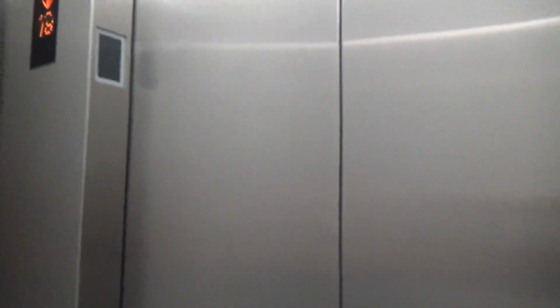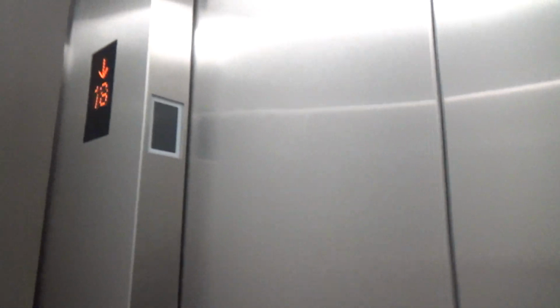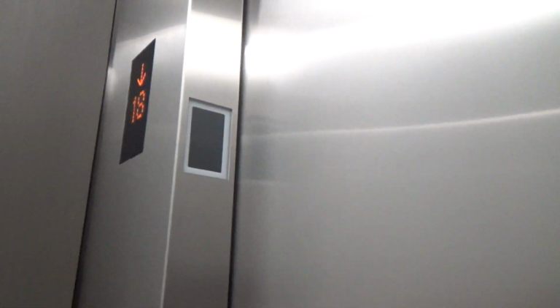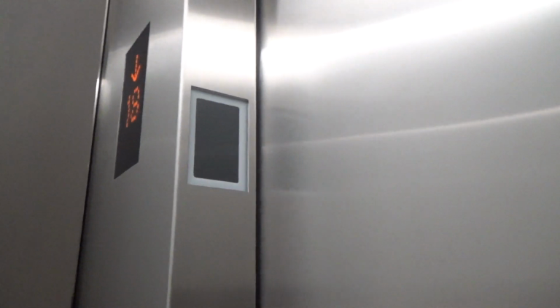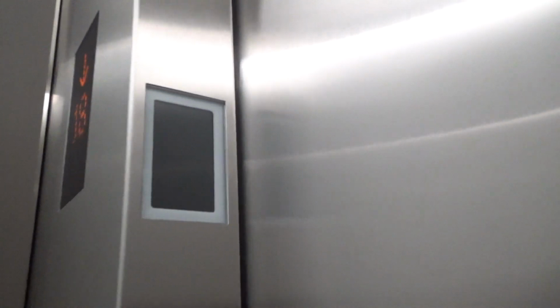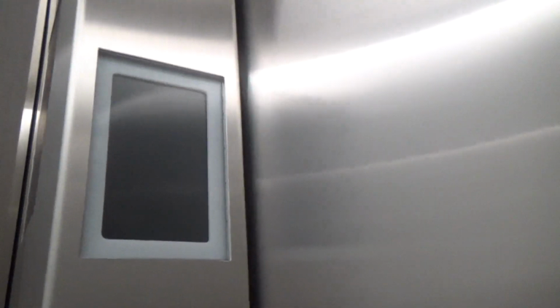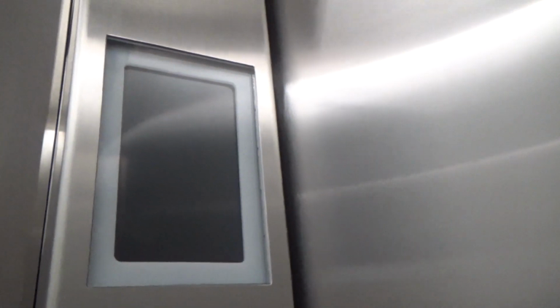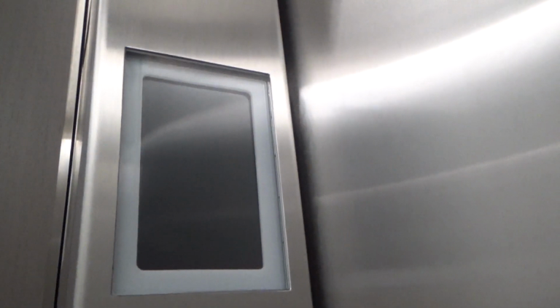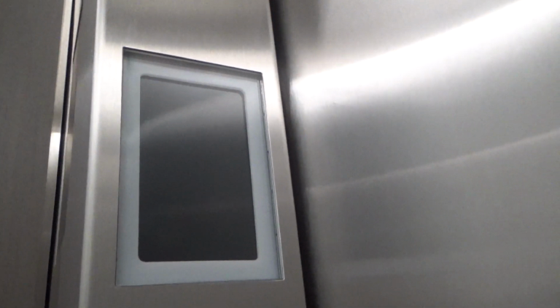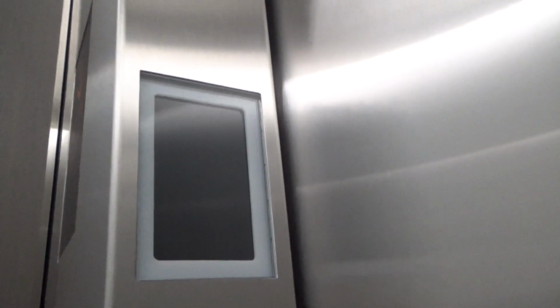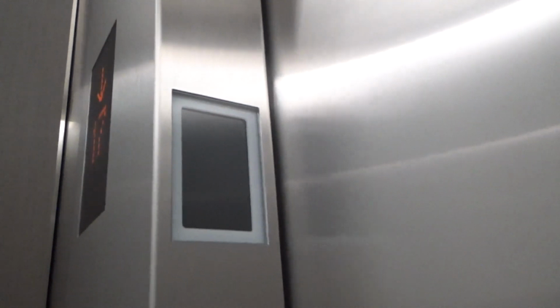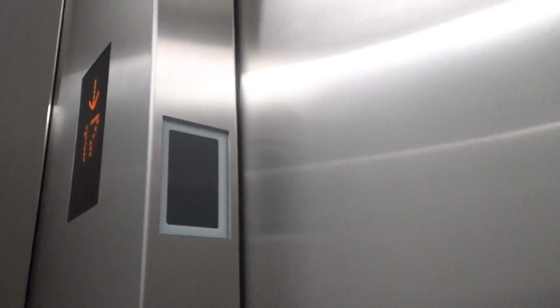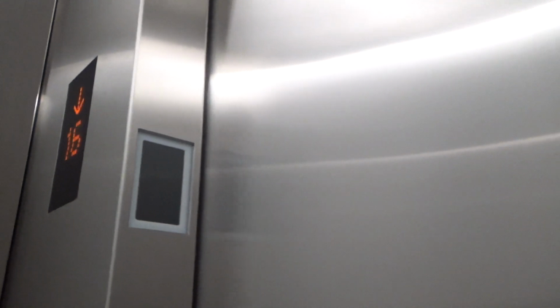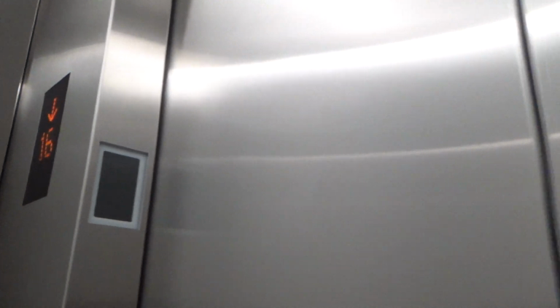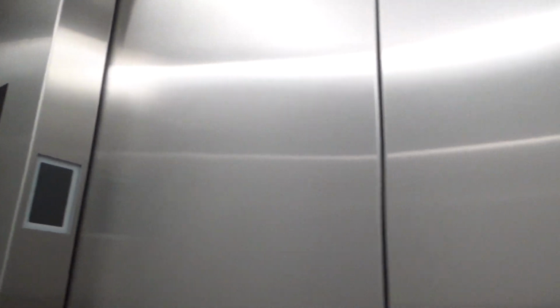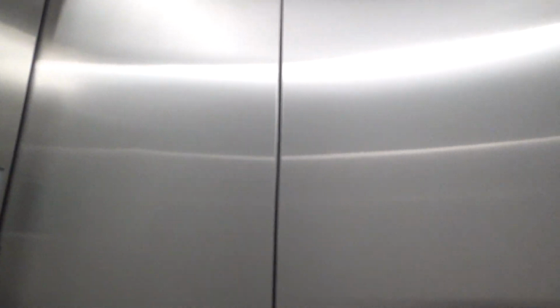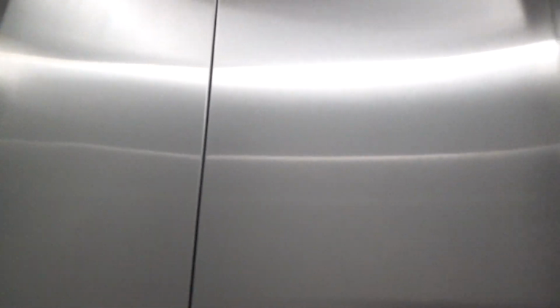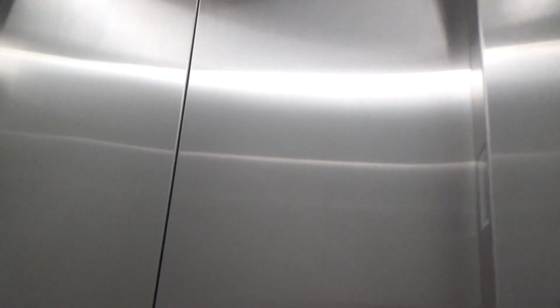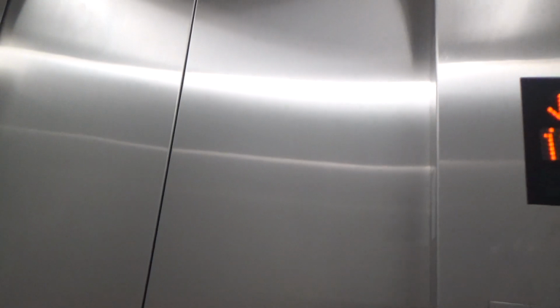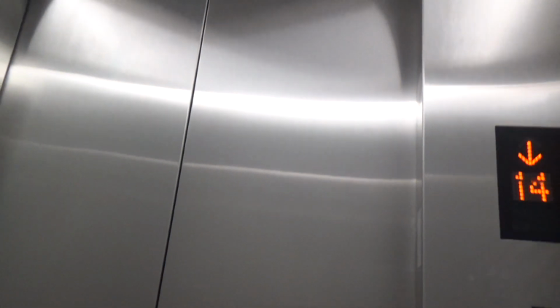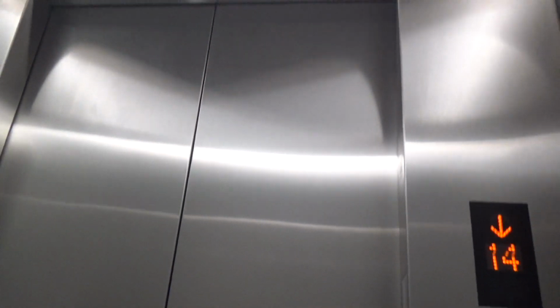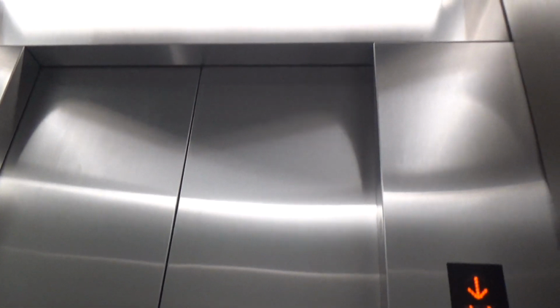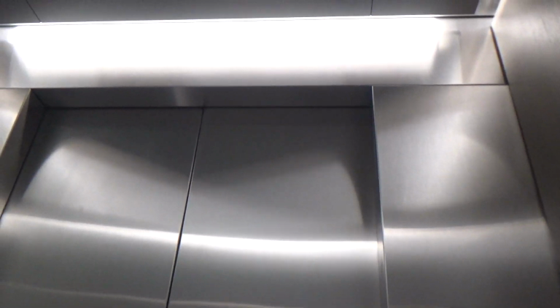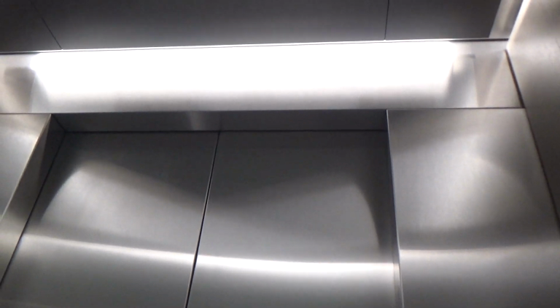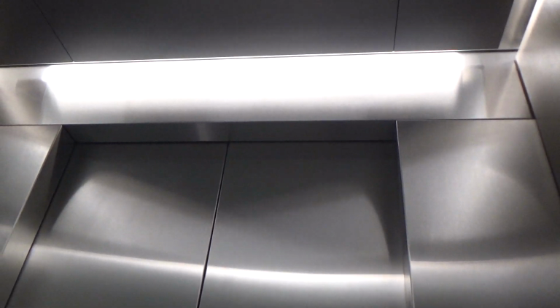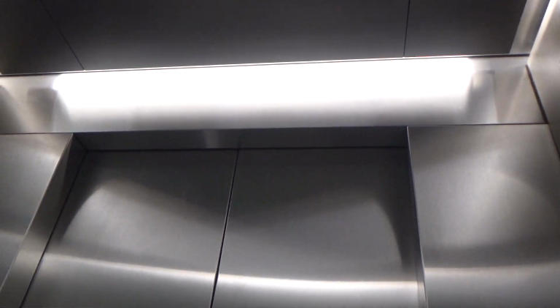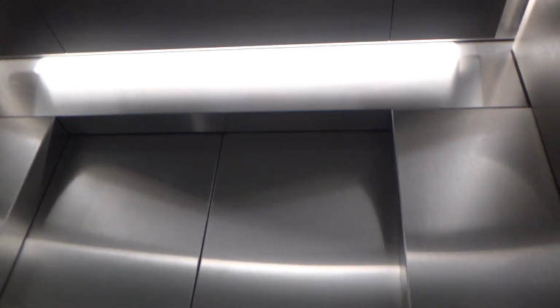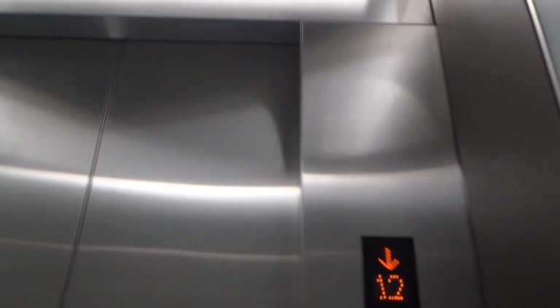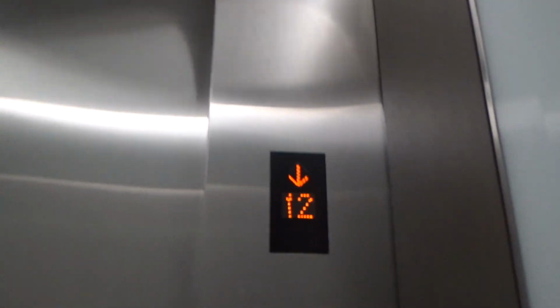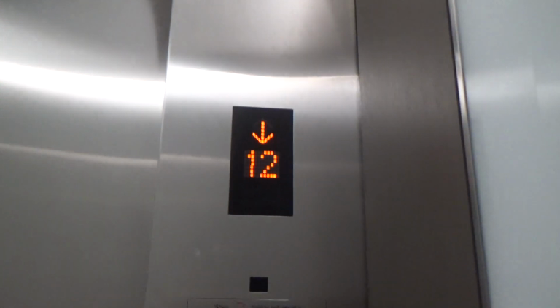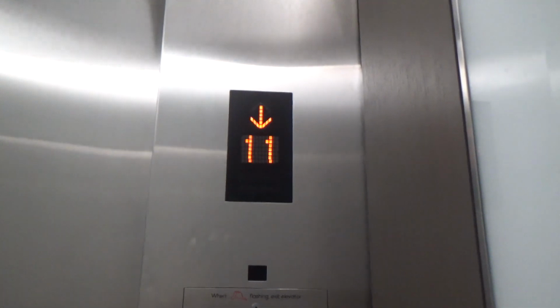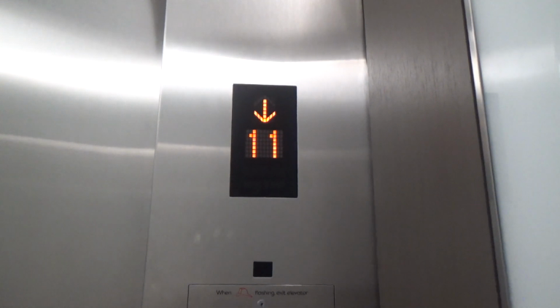It looks like these might be converted into some sort of destination dispatch, because they also have a card reader as the lantern on the floor now.